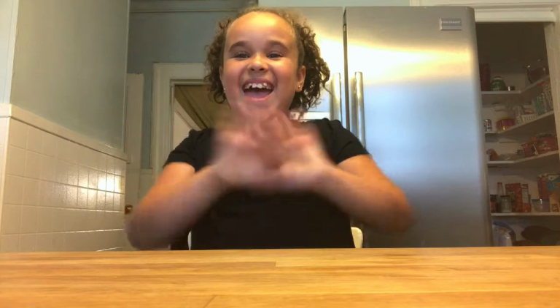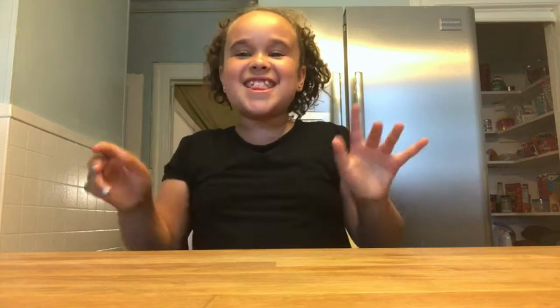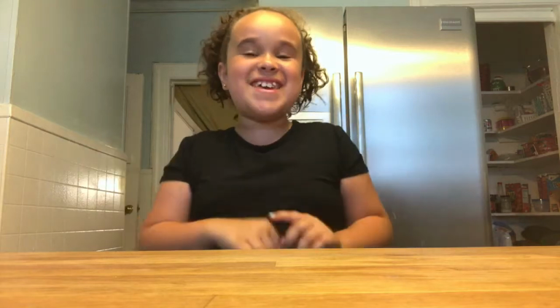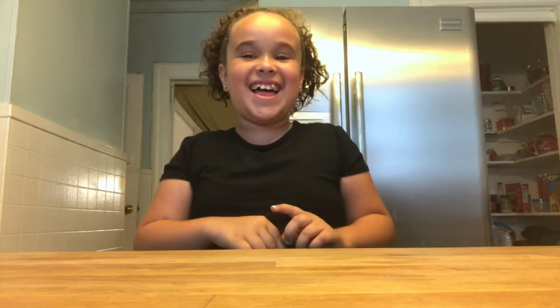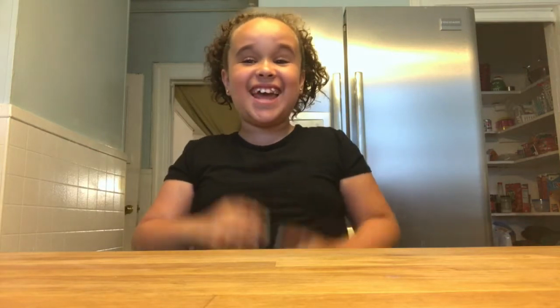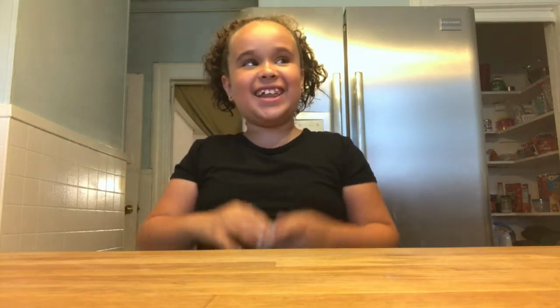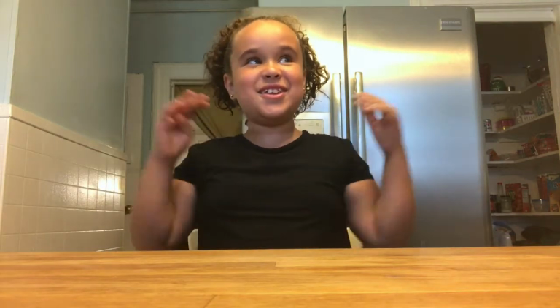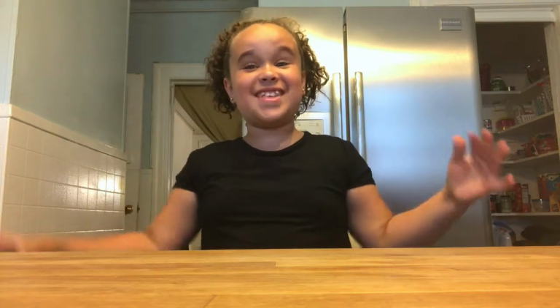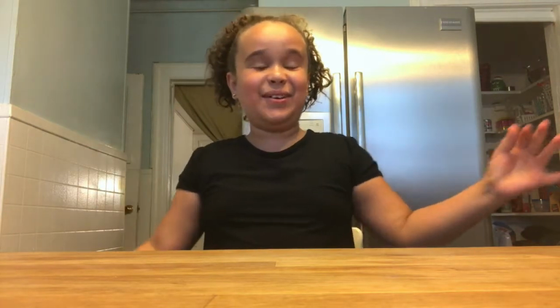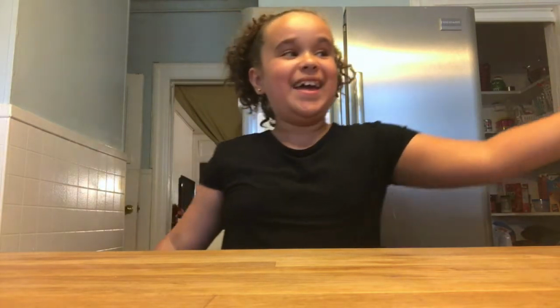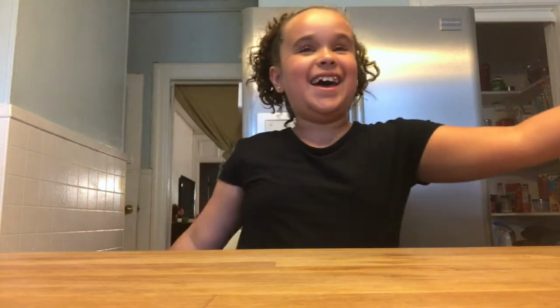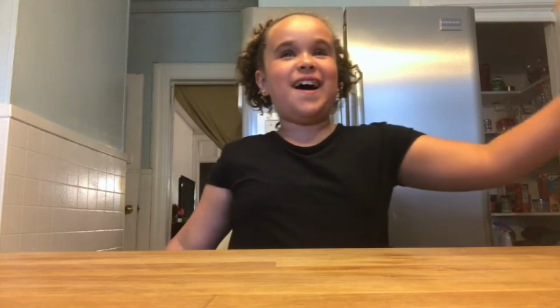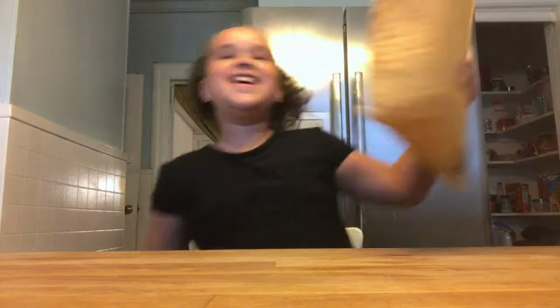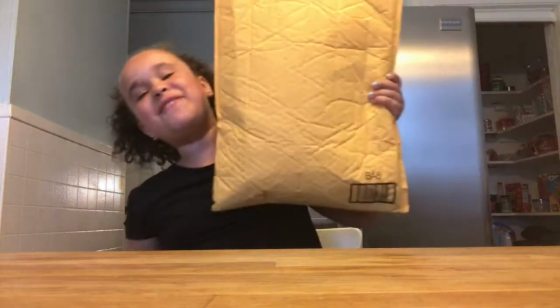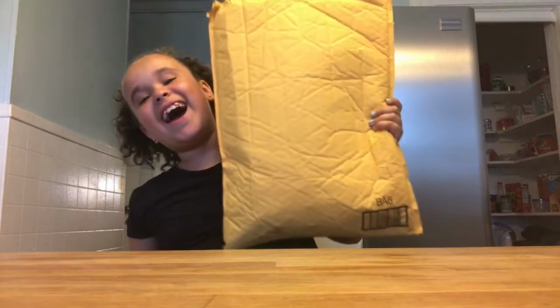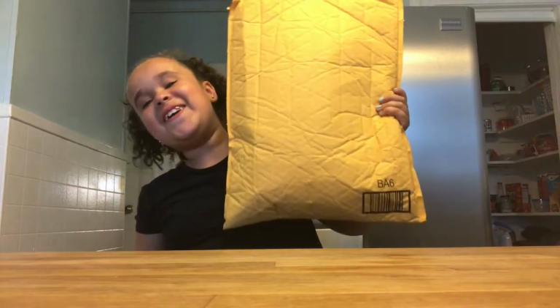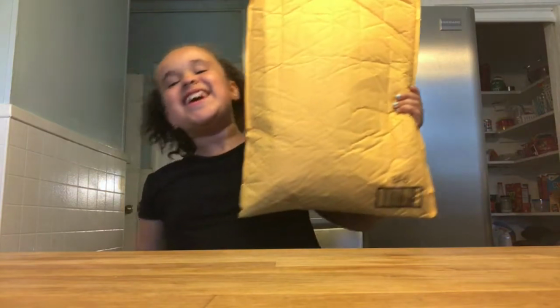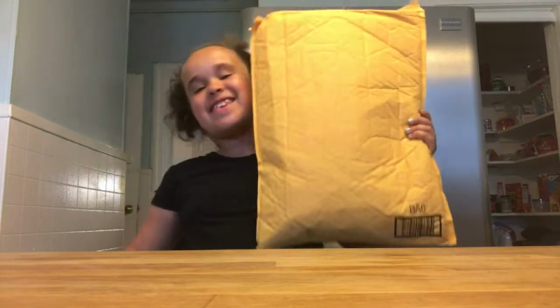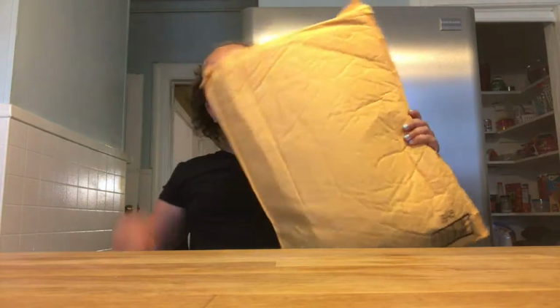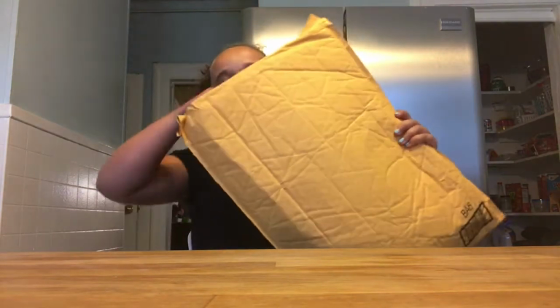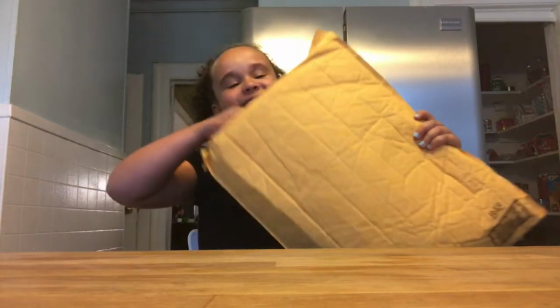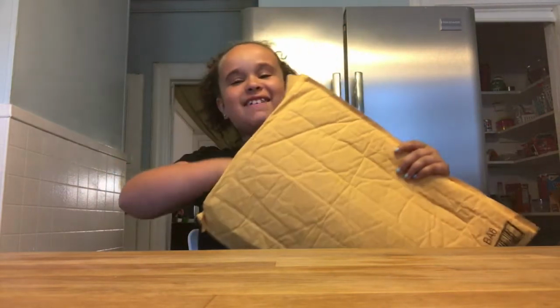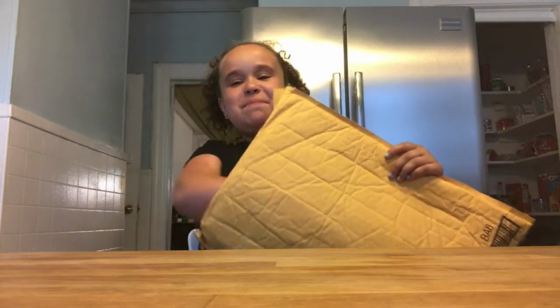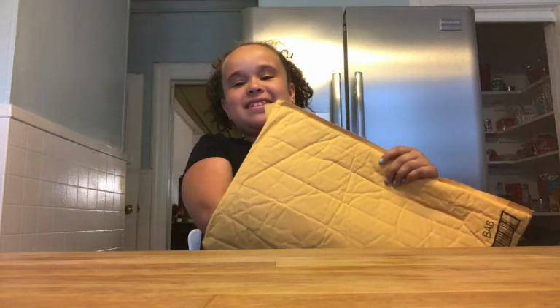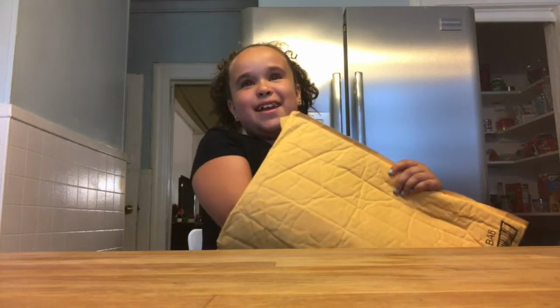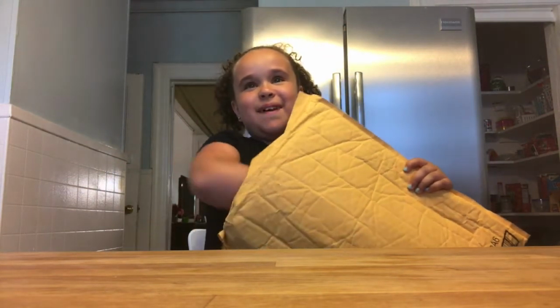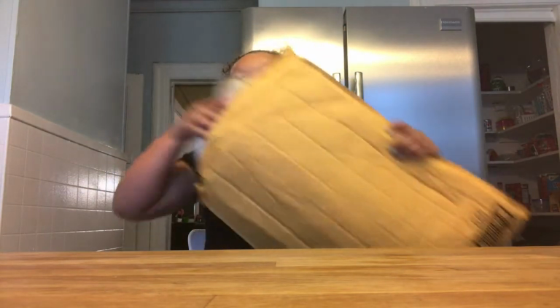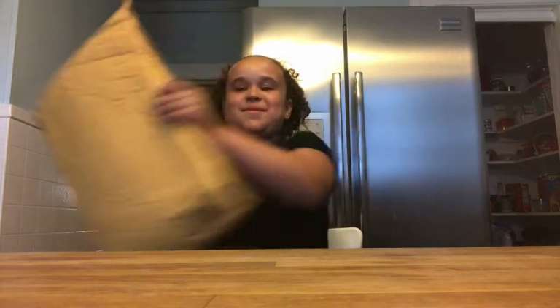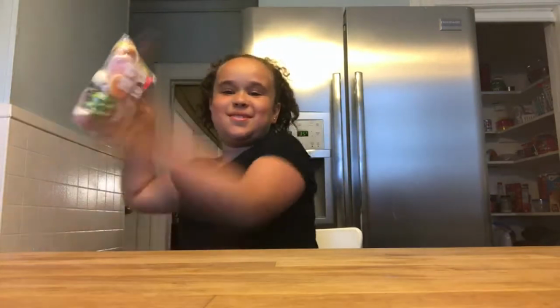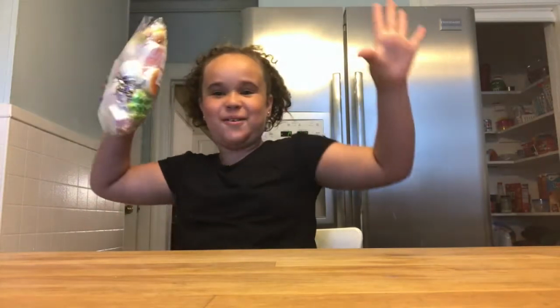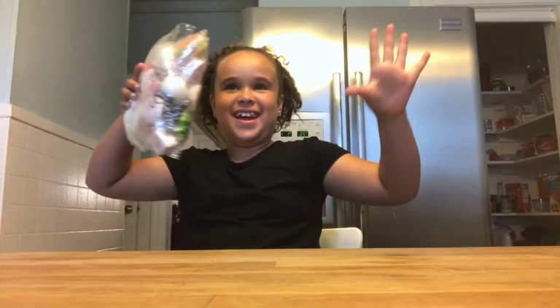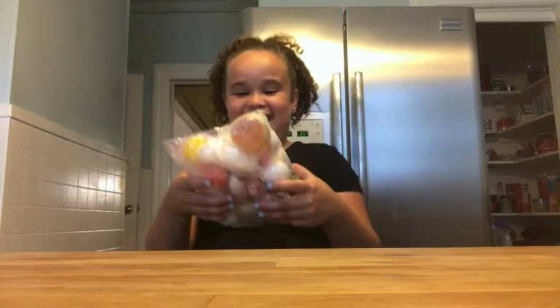Hey guys, it's me Kayla, and today I literally just got home and I found this on my couch. It's a squishy package. I already peeked inside of the package and I am so excited.